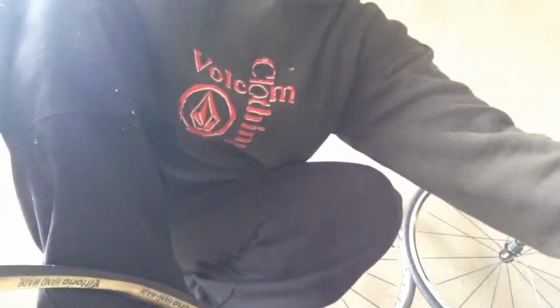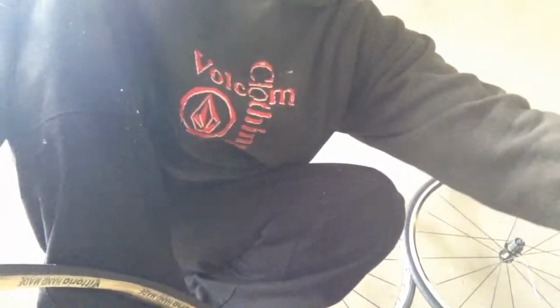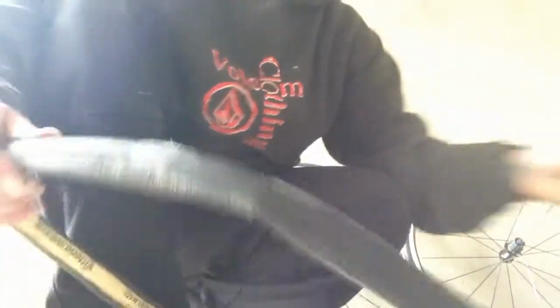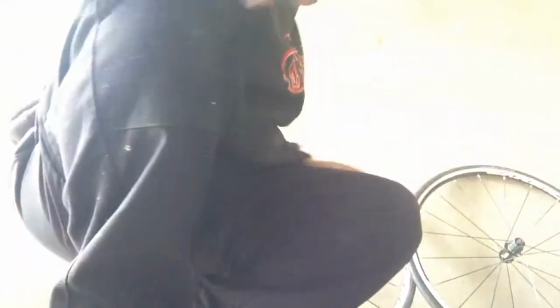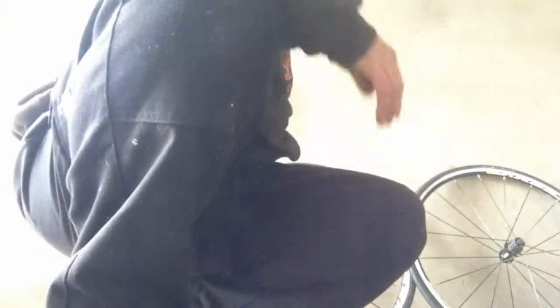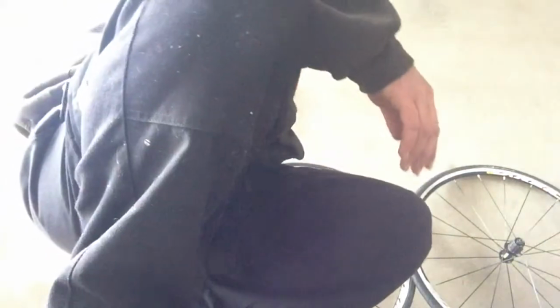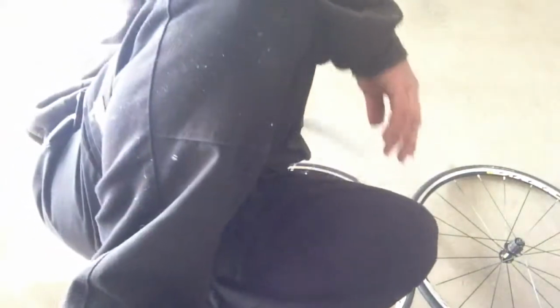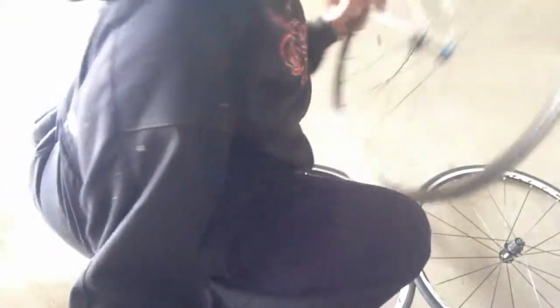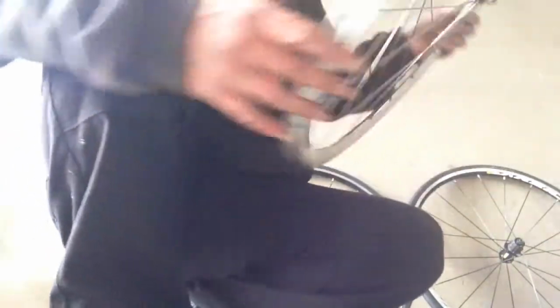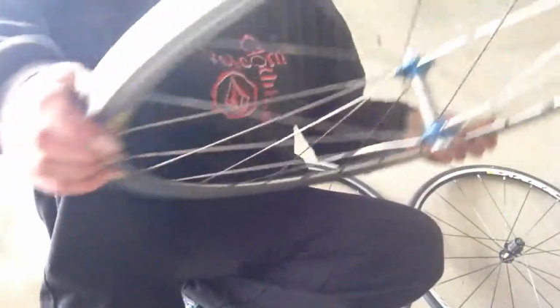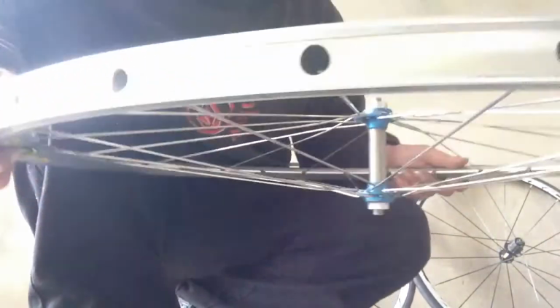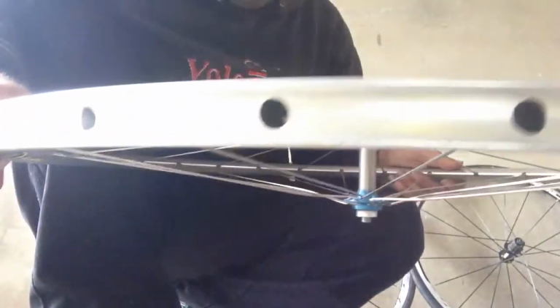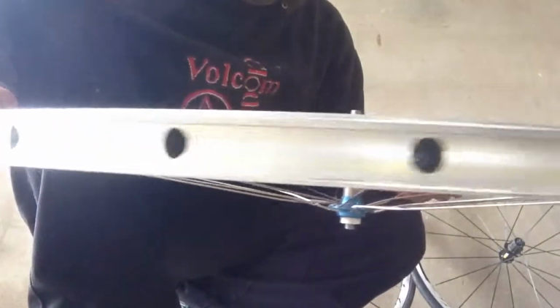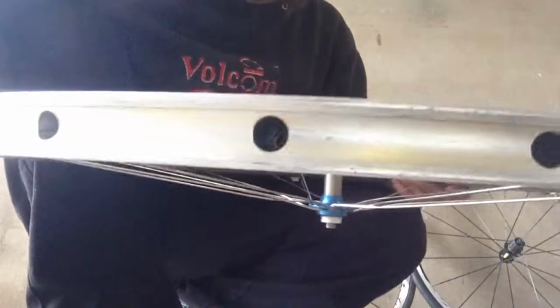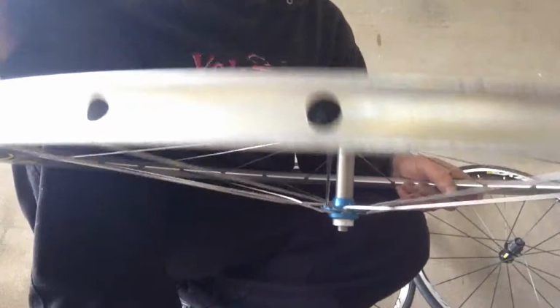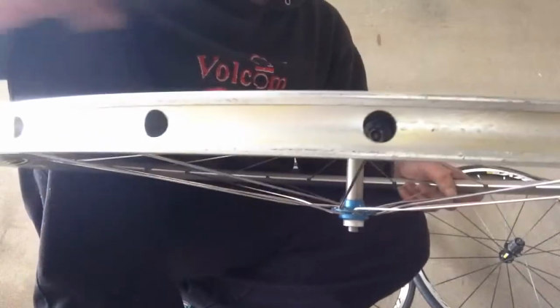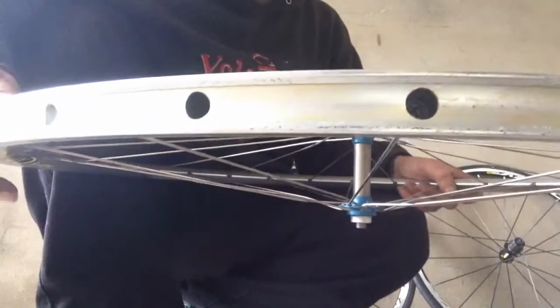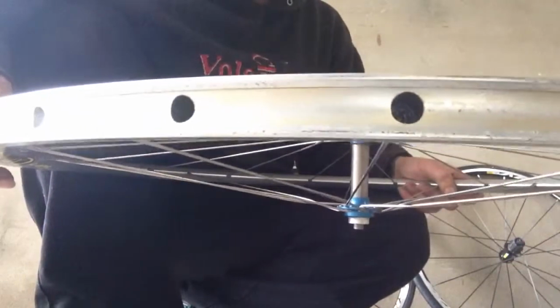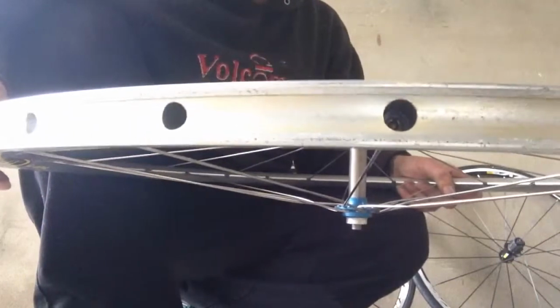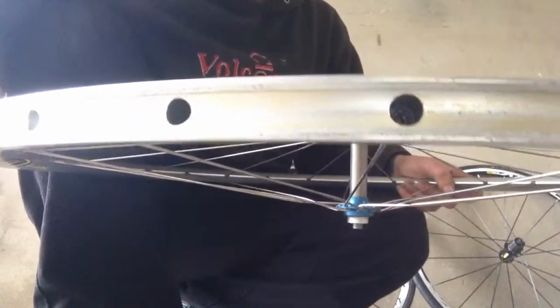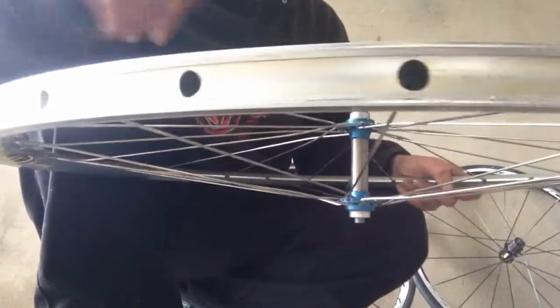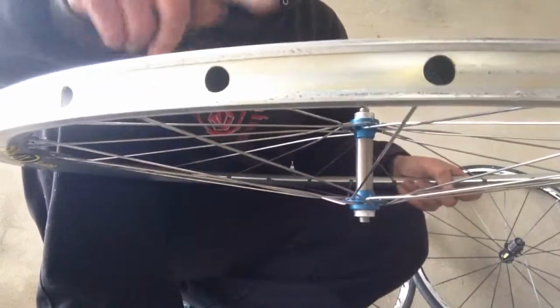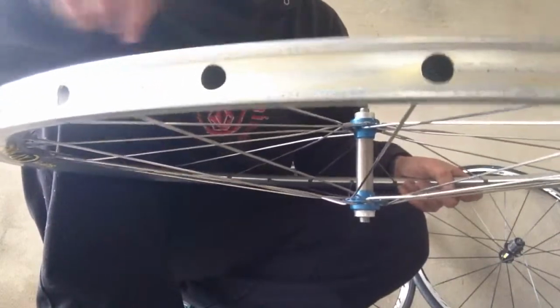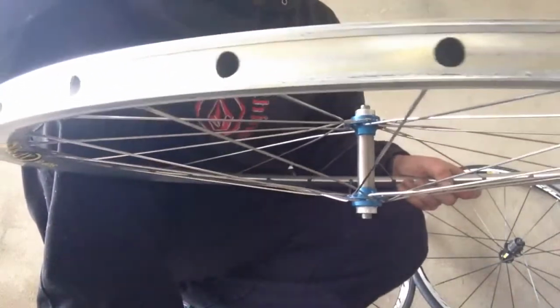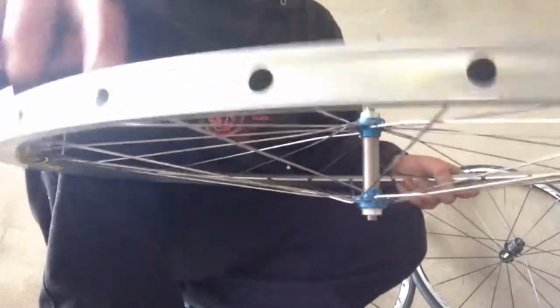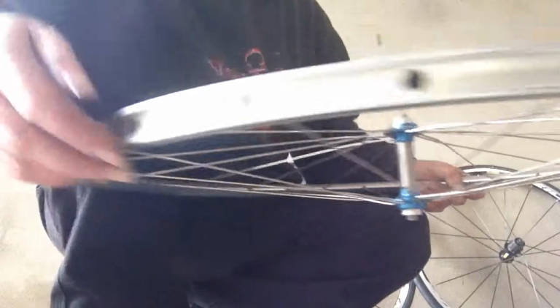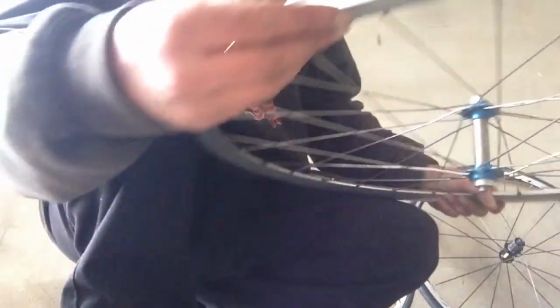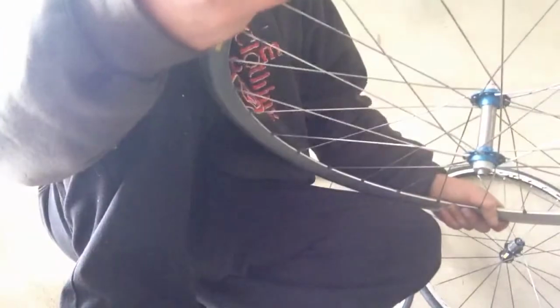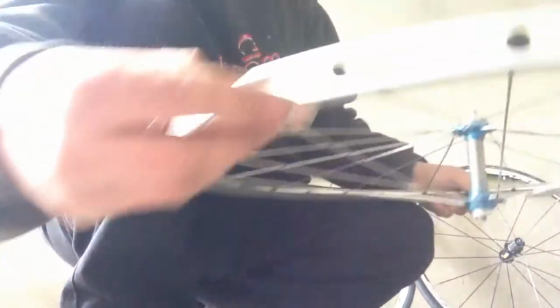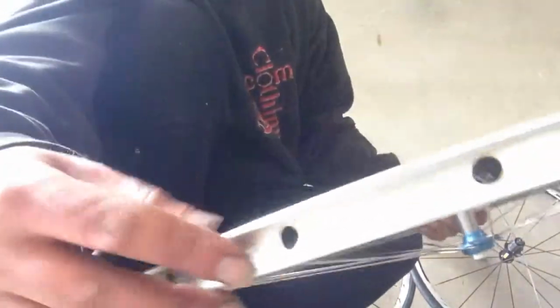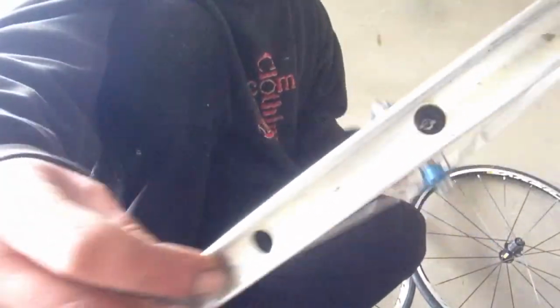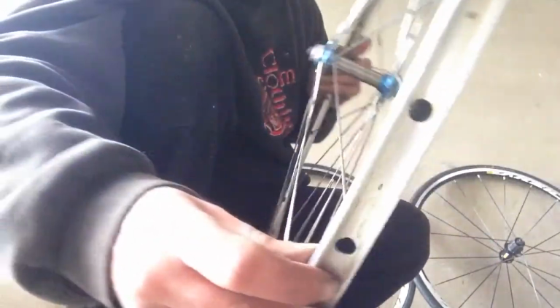A tubular tyre will not only go on a tubular rim, but you can also use a tubular tyre on a clincher rim. However, you can't use a clincher tyre on a tubular rim, because a tubular rim isn't hooked, as you can see.